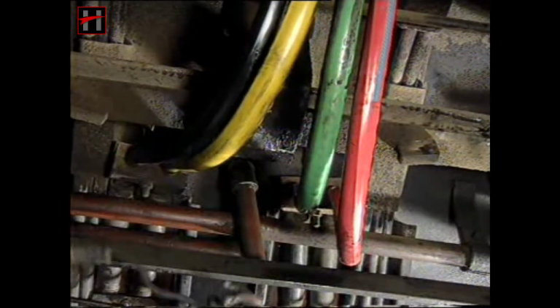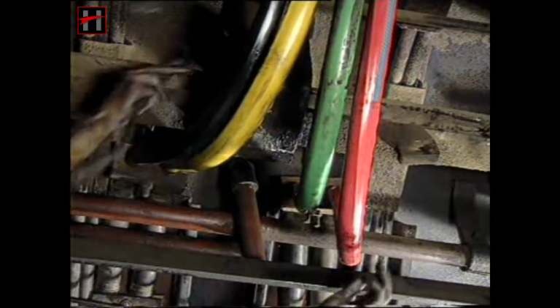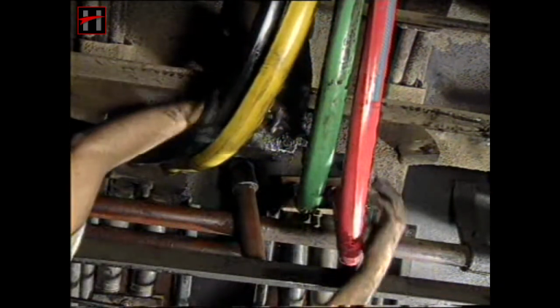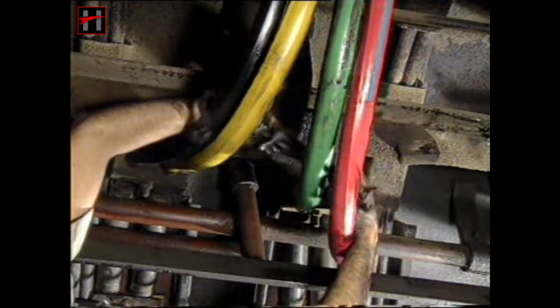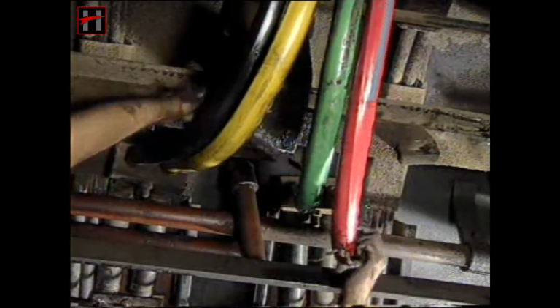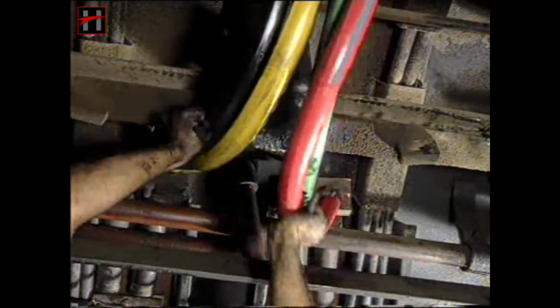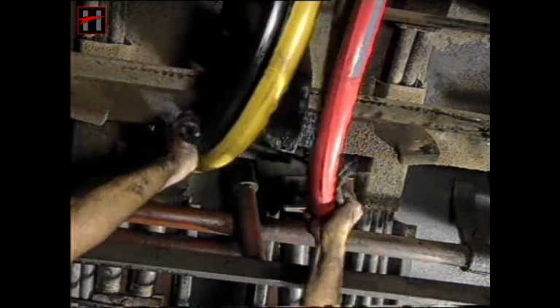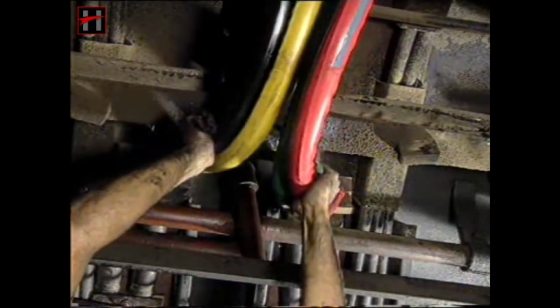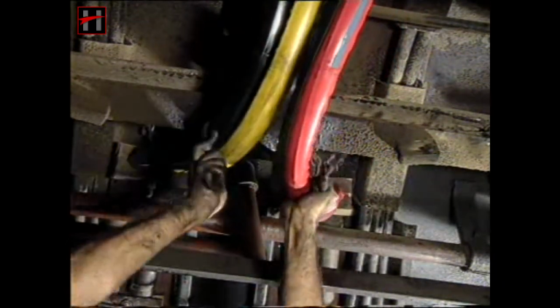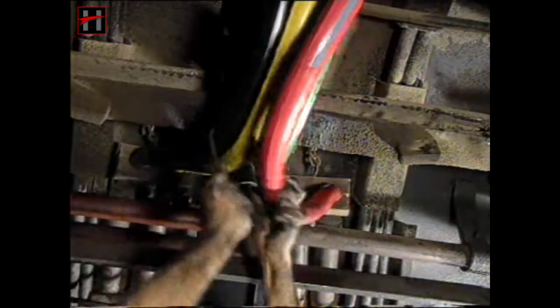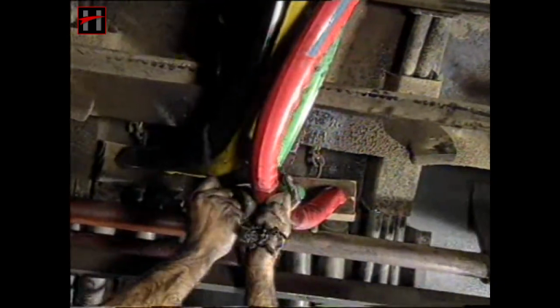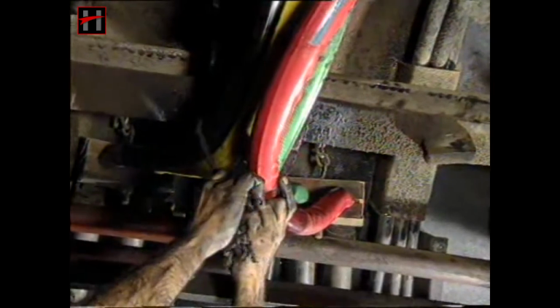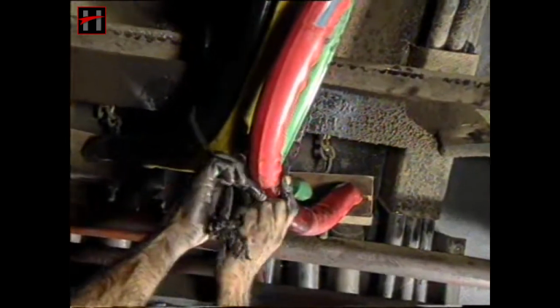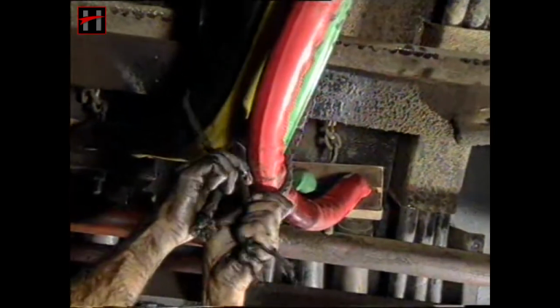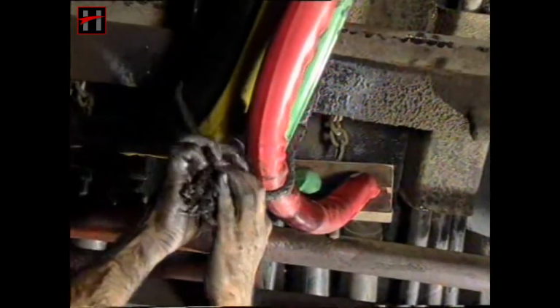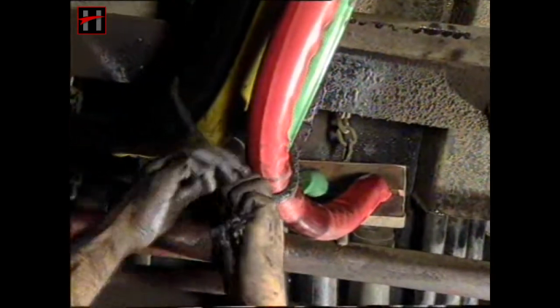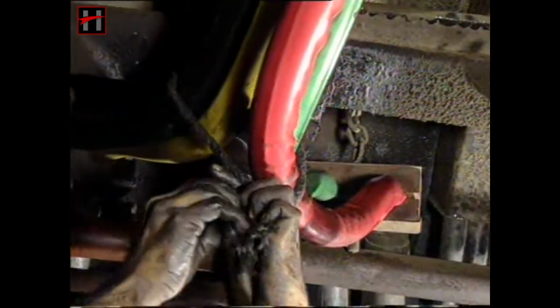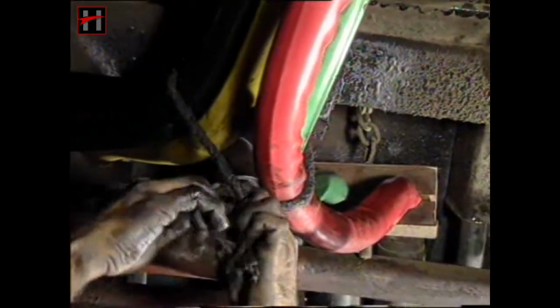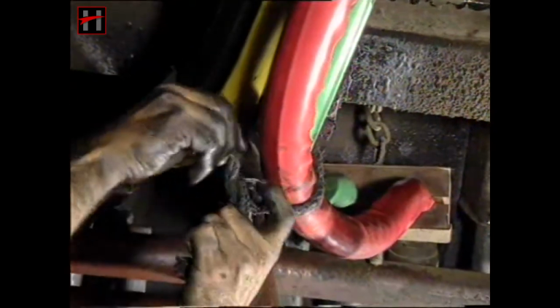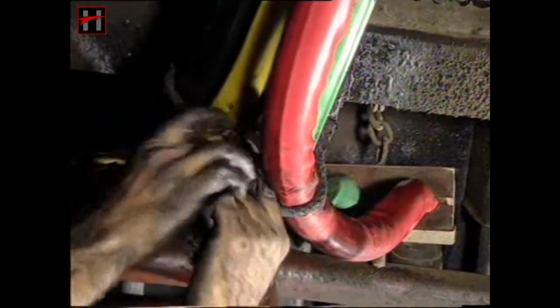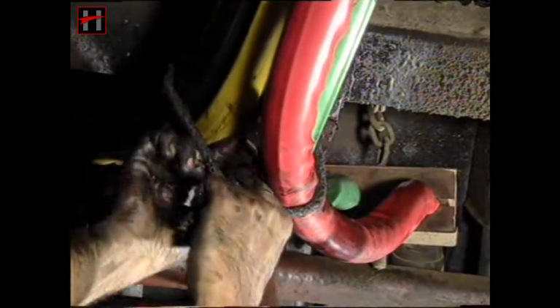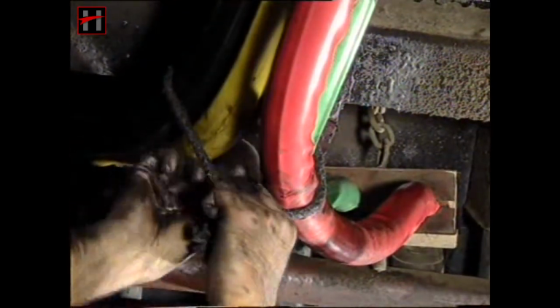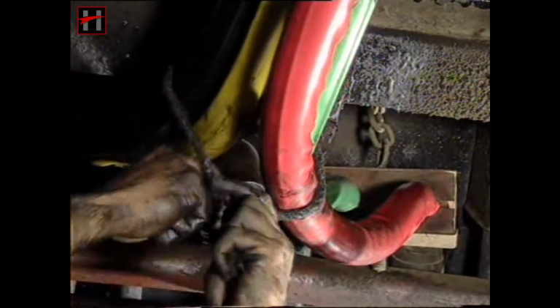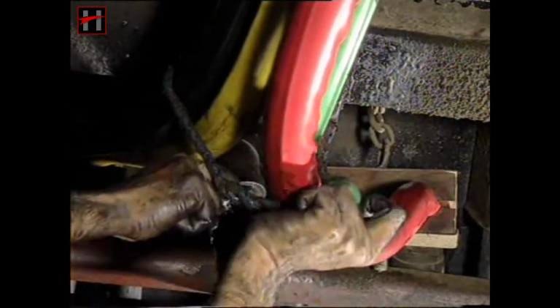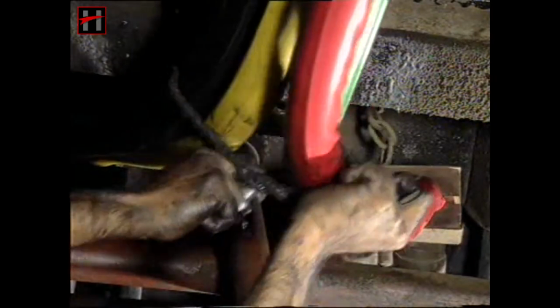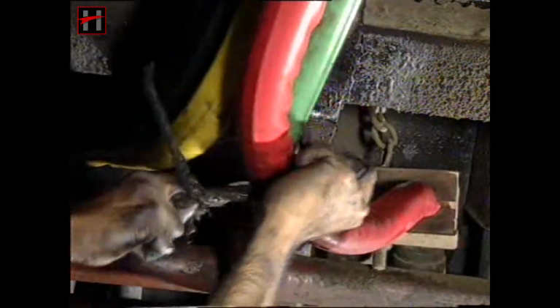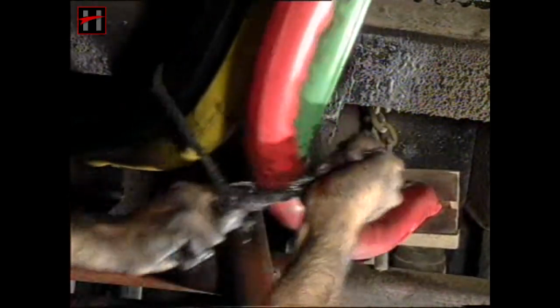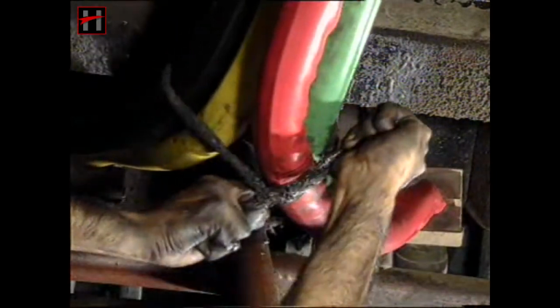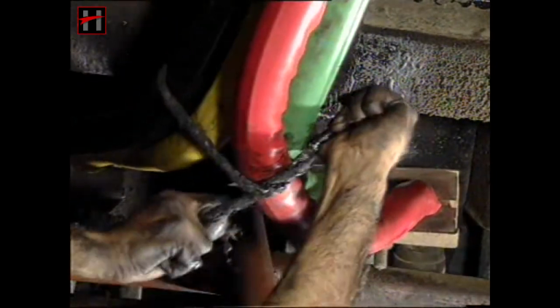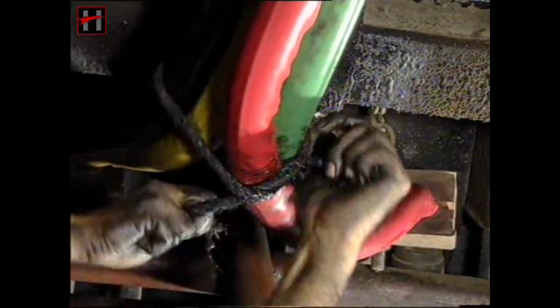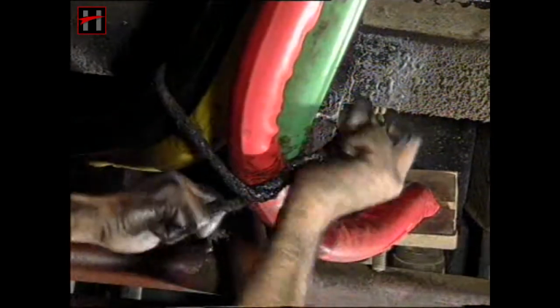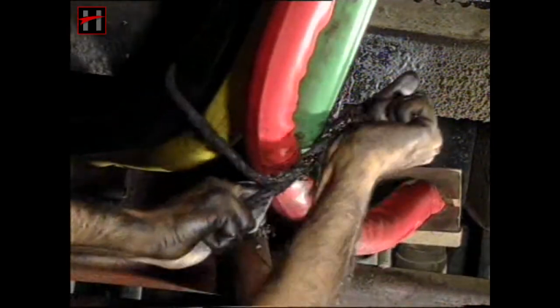Check the leads of the traction motors — all the leads should be properly secured and cleated. There should be no fouling with any machine parts or the underframe of the locomotive.